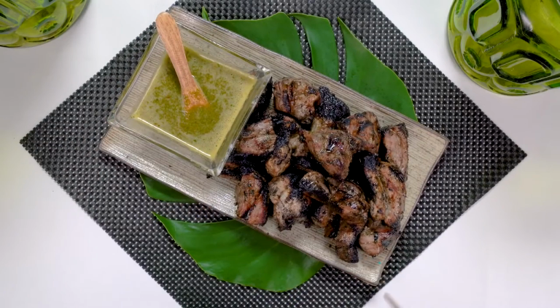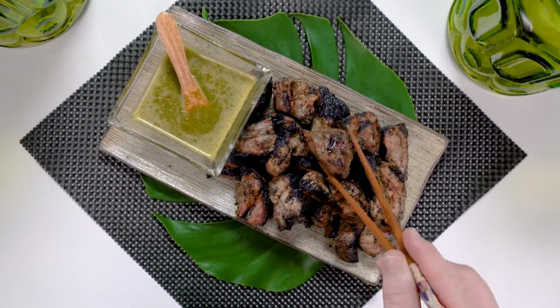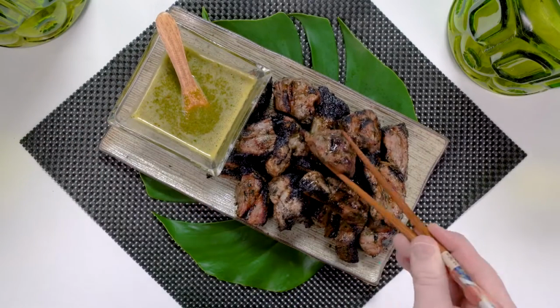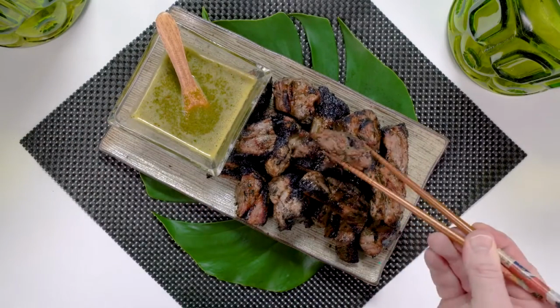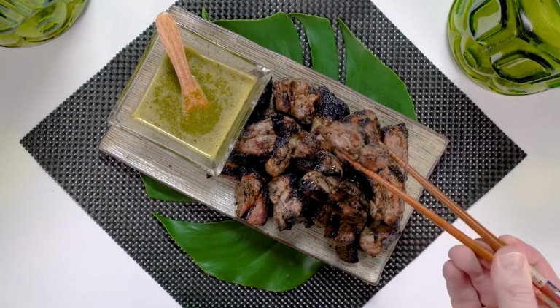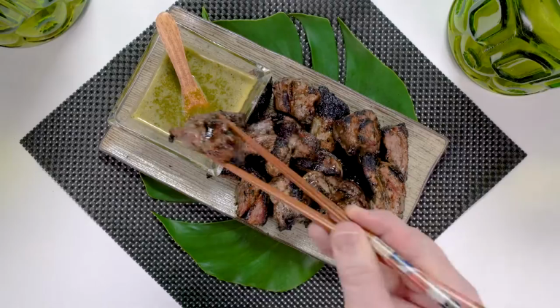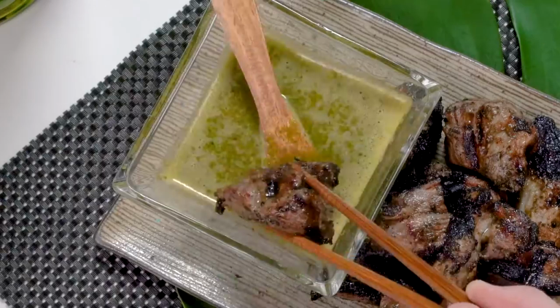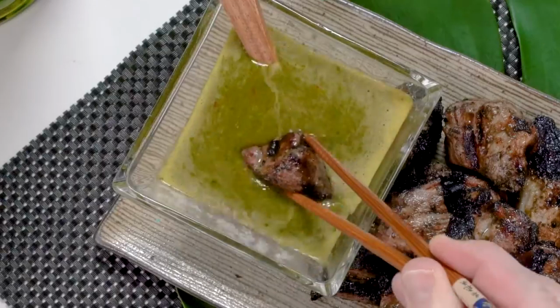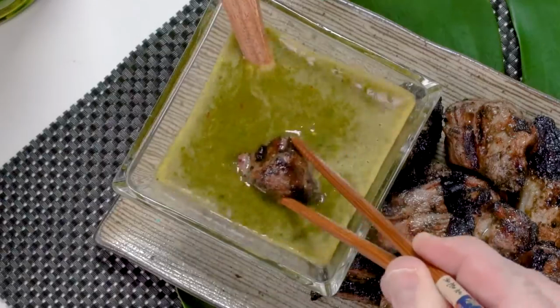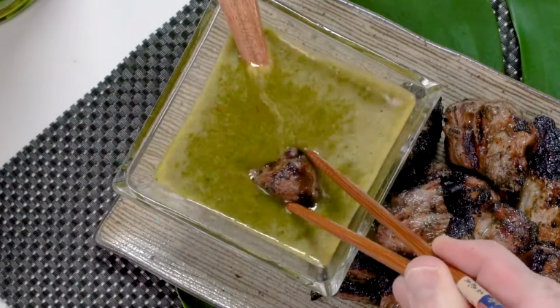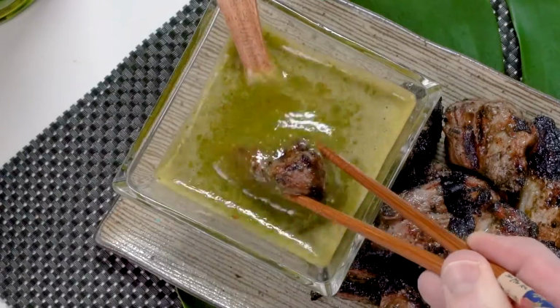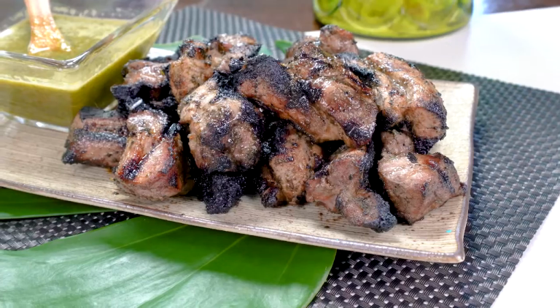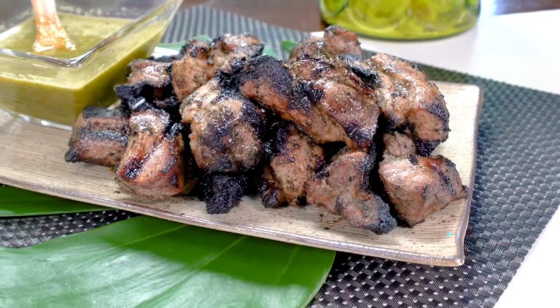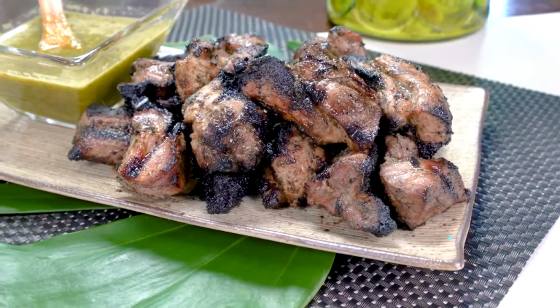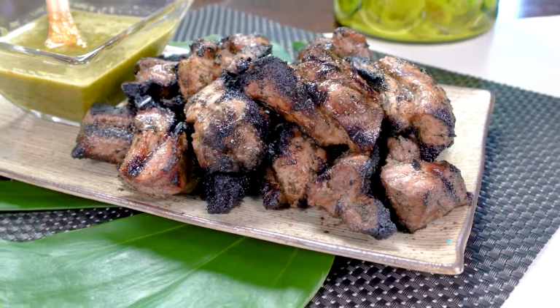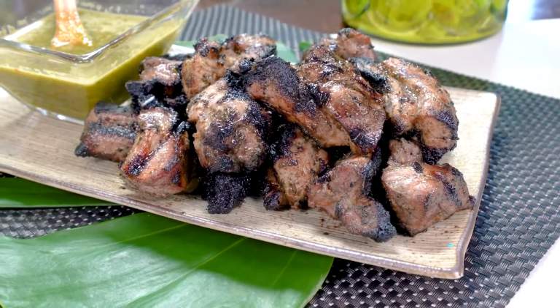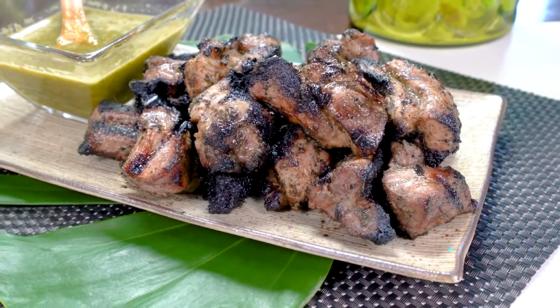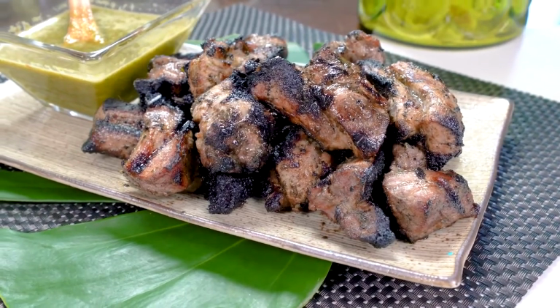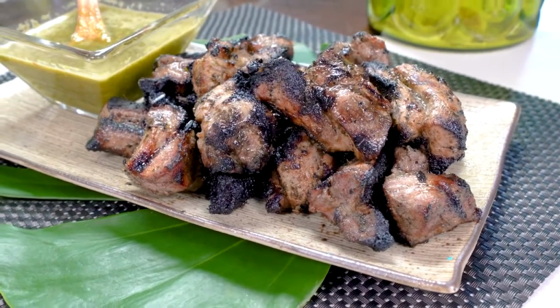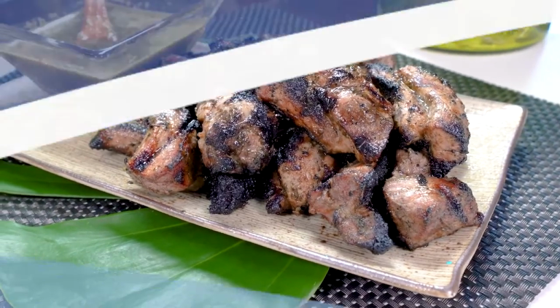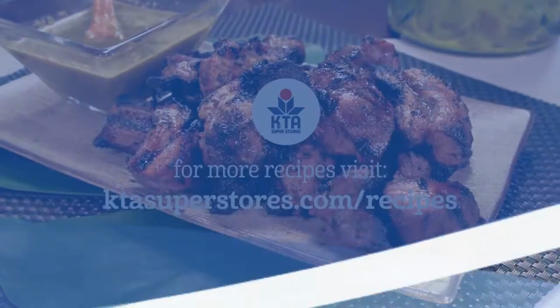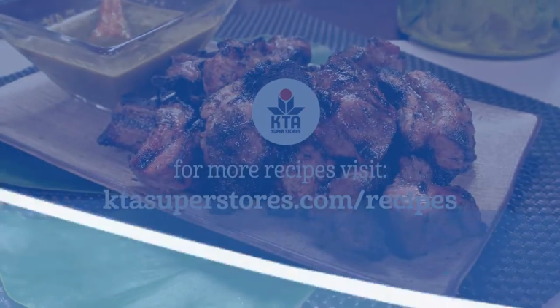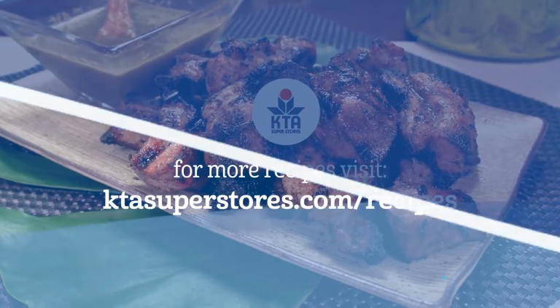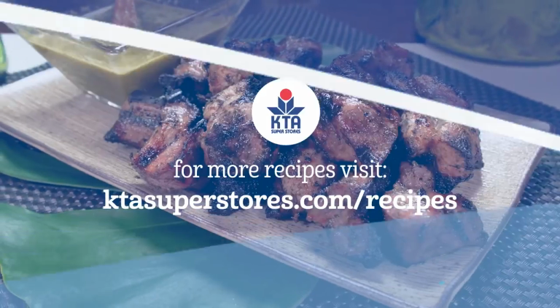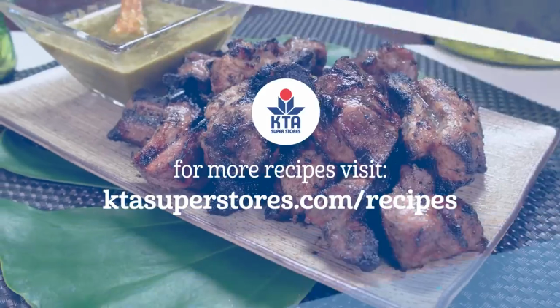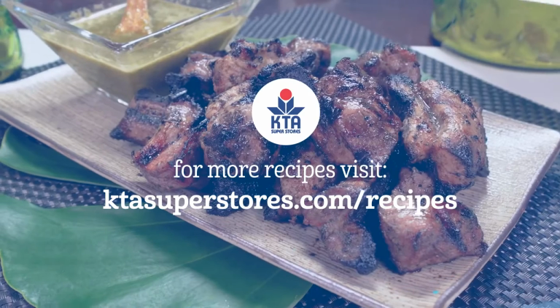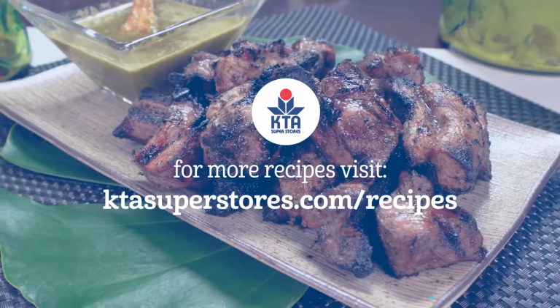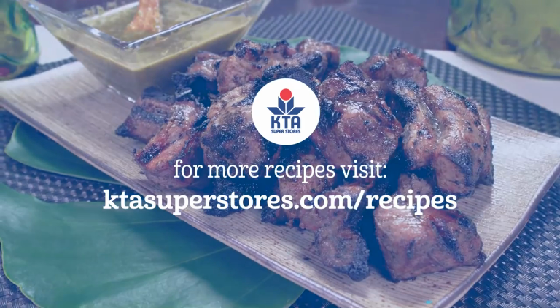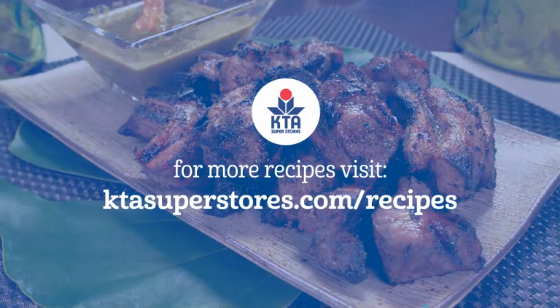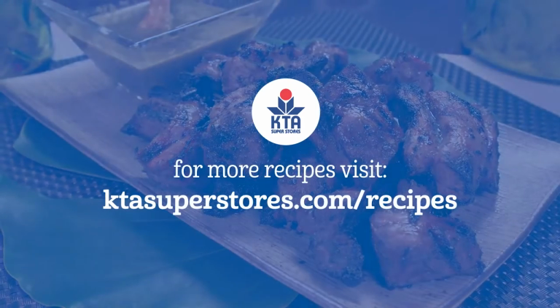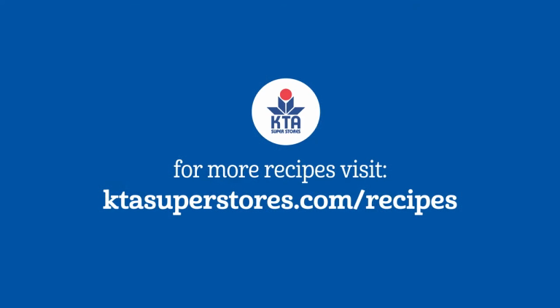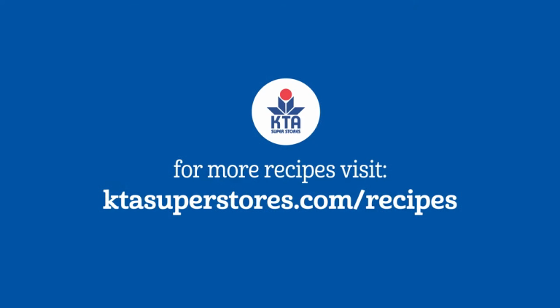Serve with your favorite side dish. For this recipe and more, visit ktasuperstores.com/recipes.